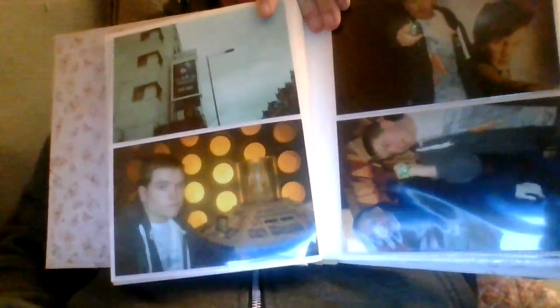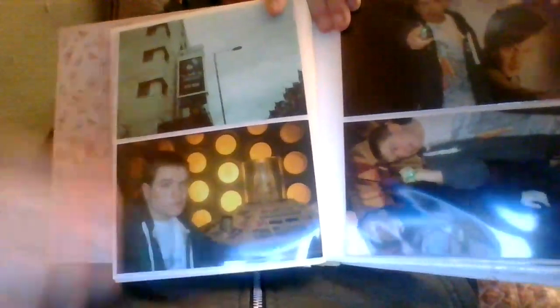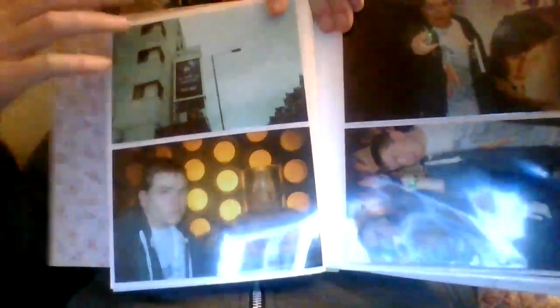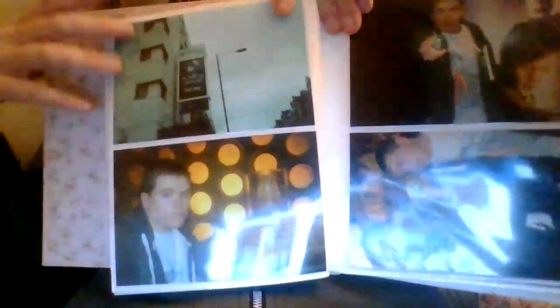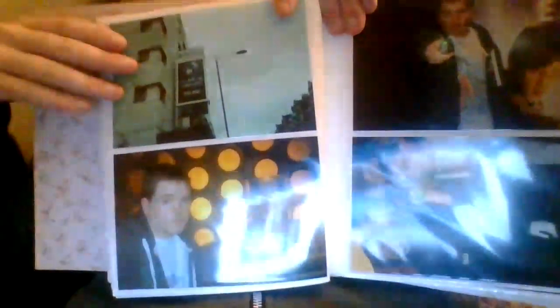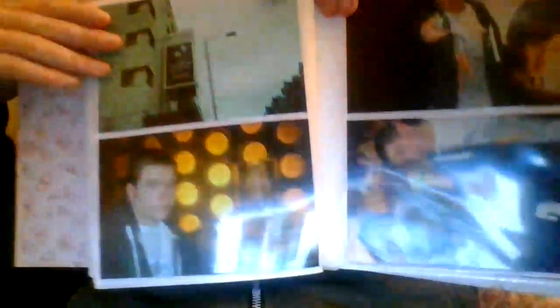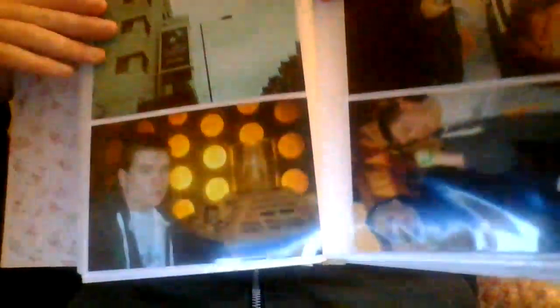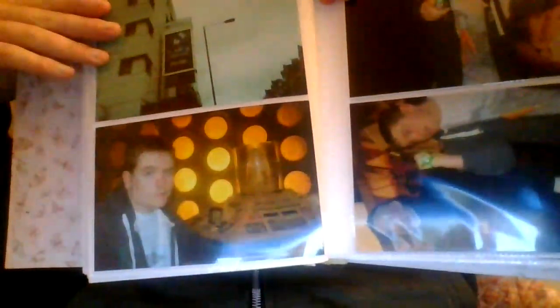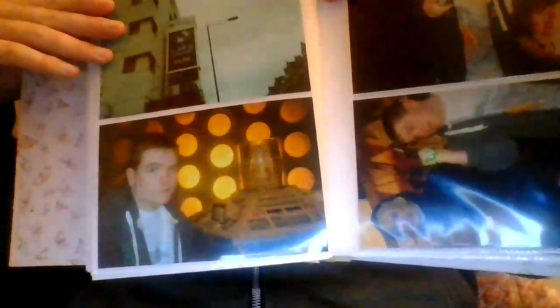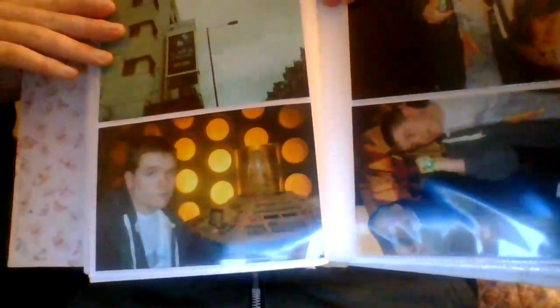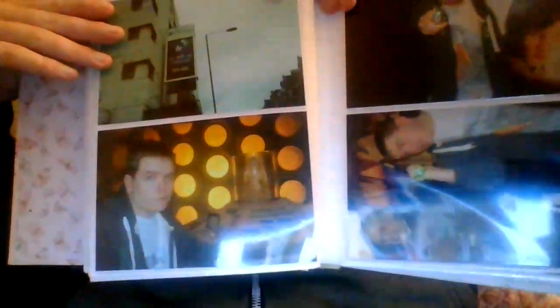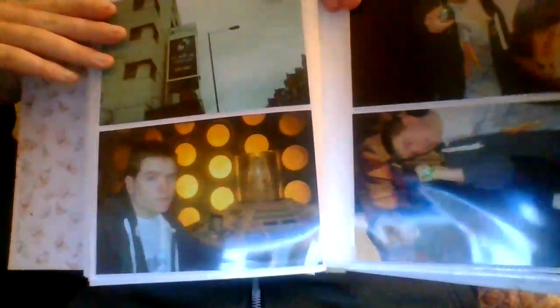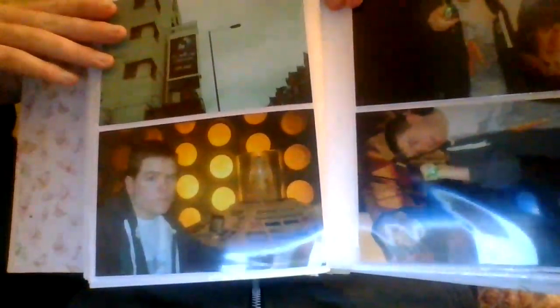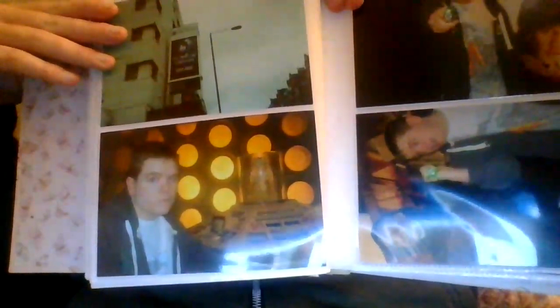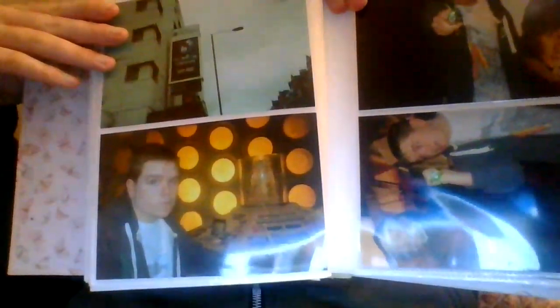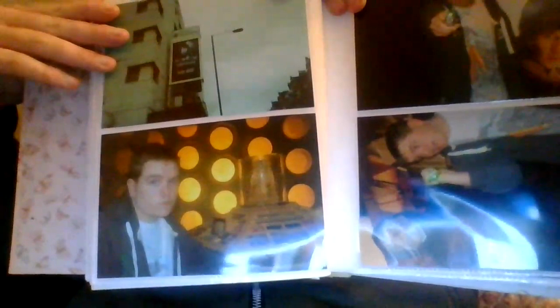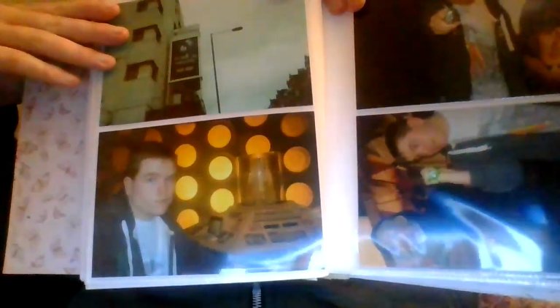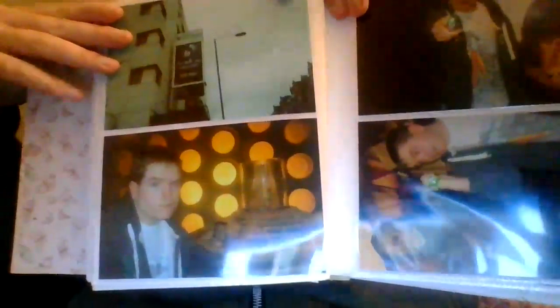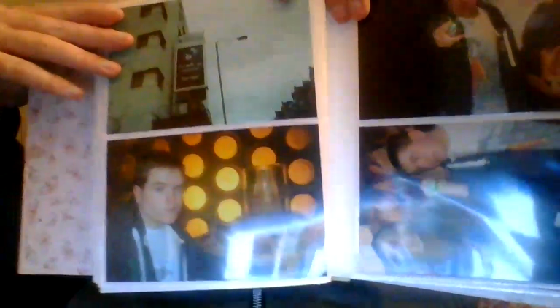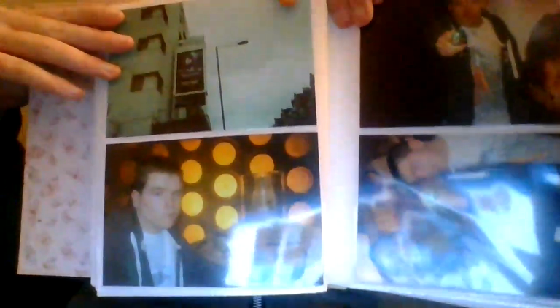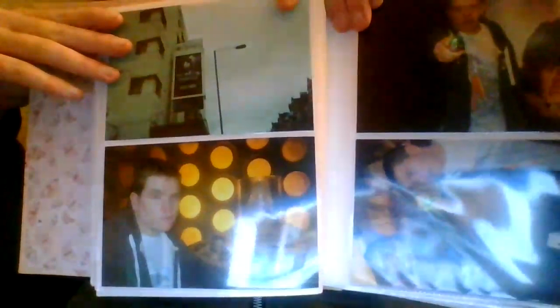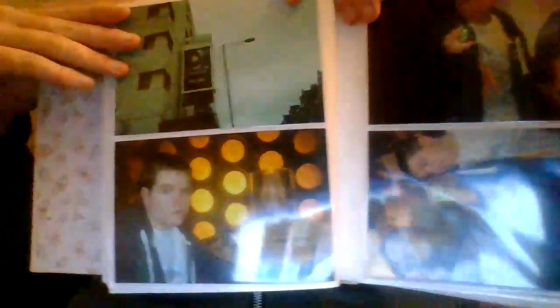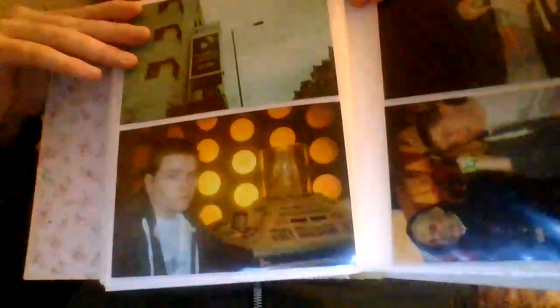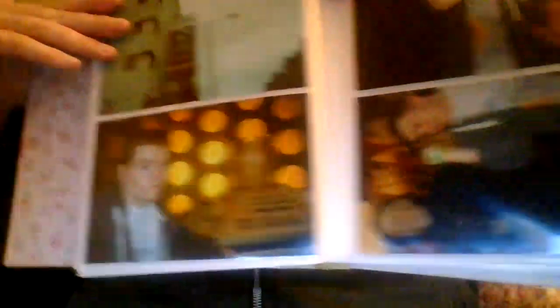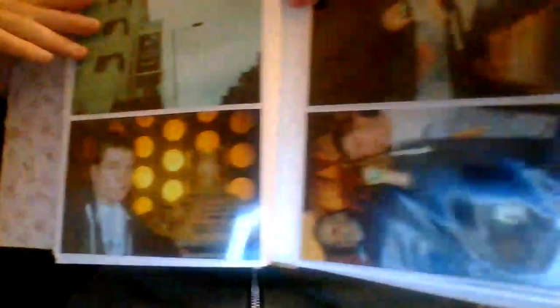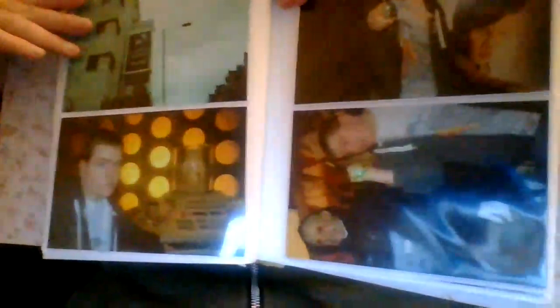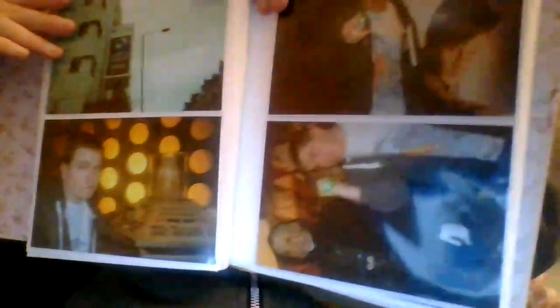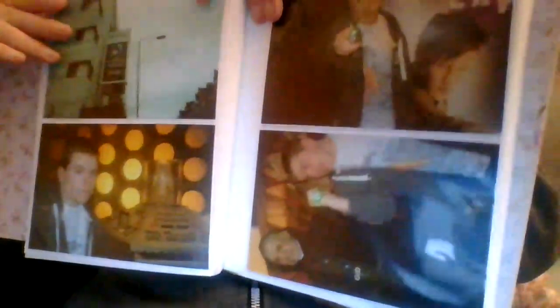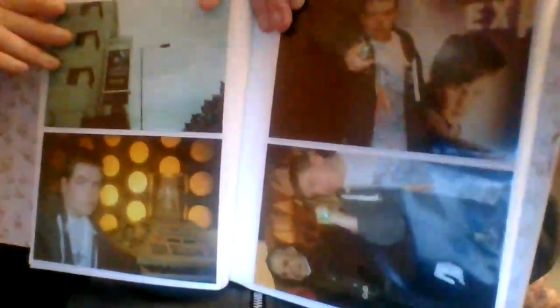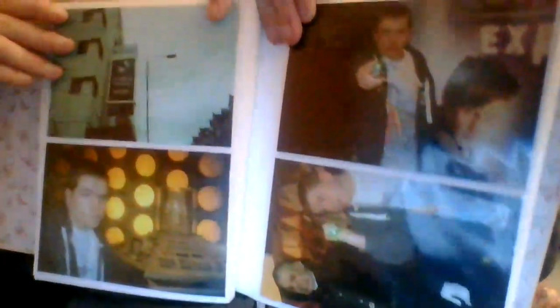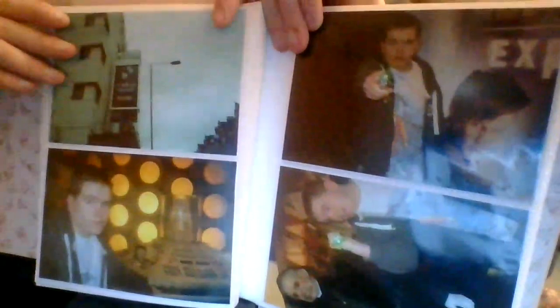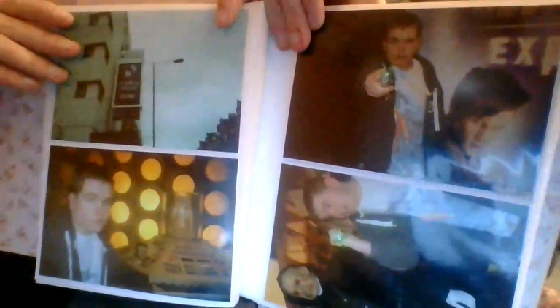Hello everyone, it's ShaunFake2. Welcome back to a brand new video today. I'm showing you me at the Doctor Who Experience. This is part two now. I did say I had other pictures — these are it.